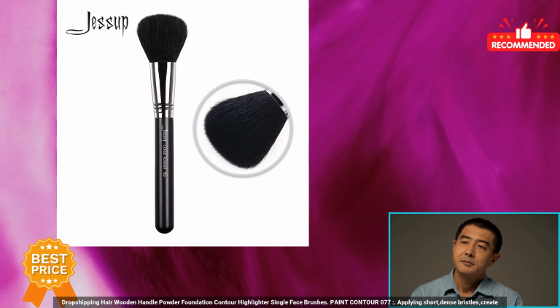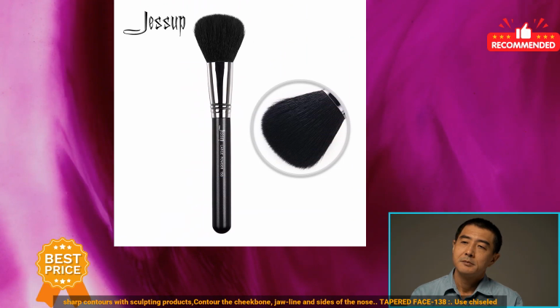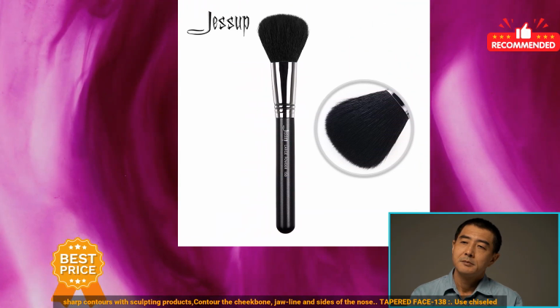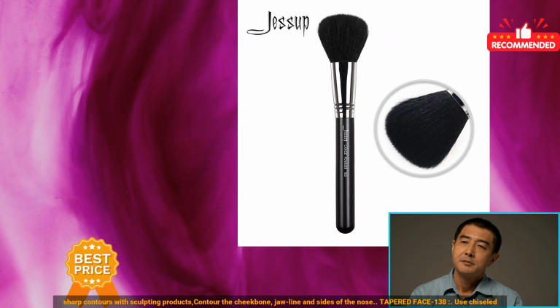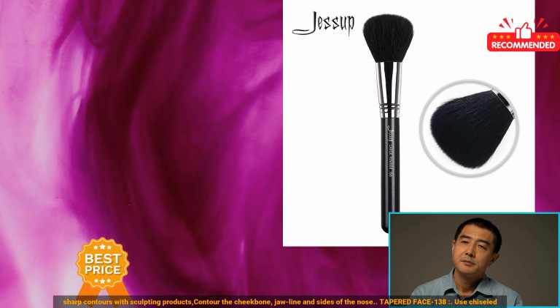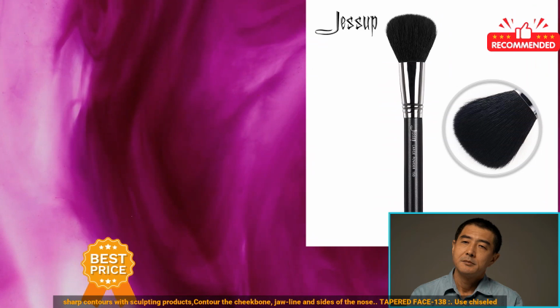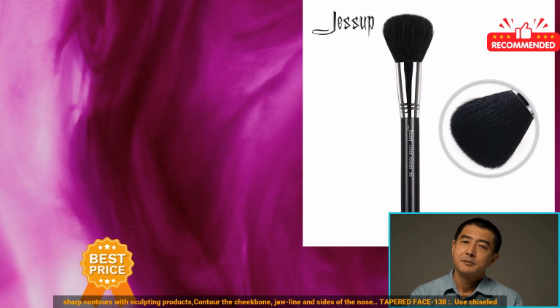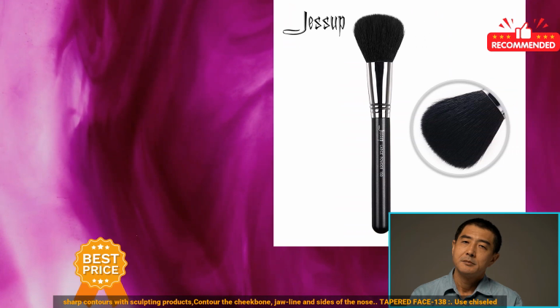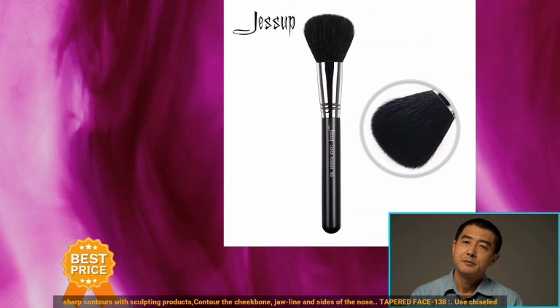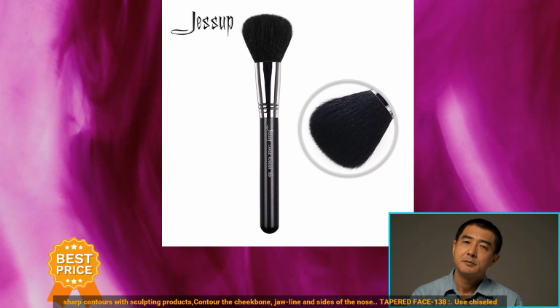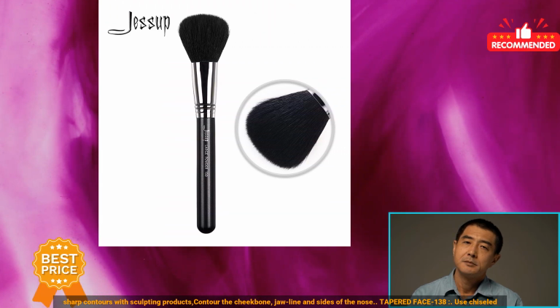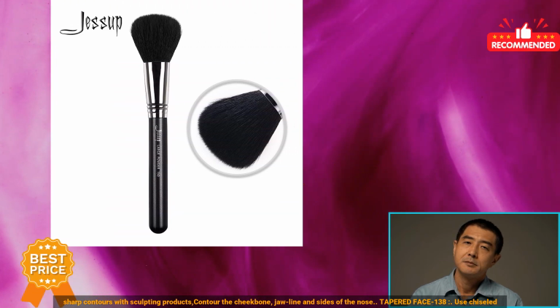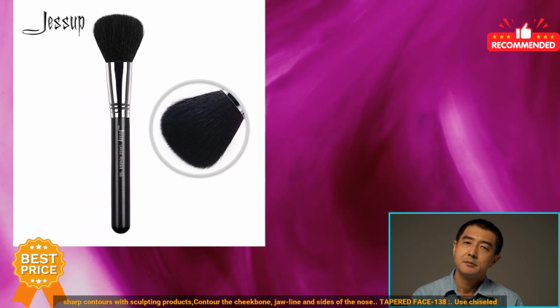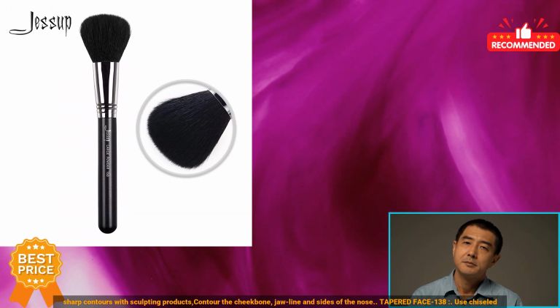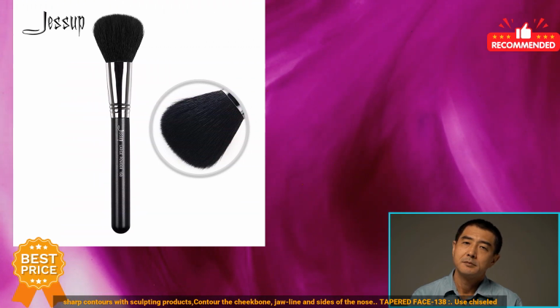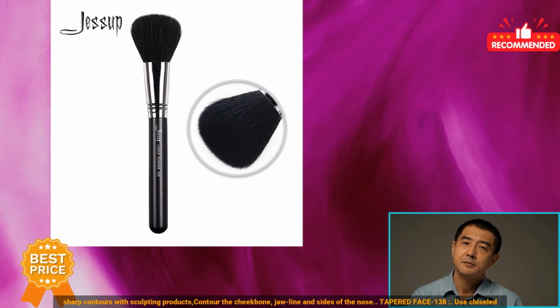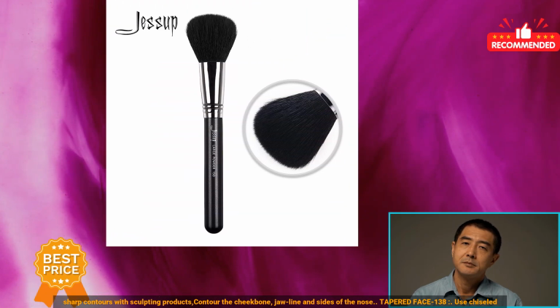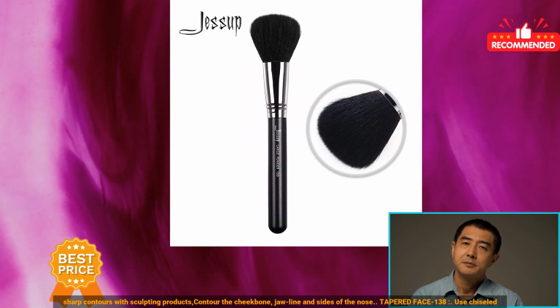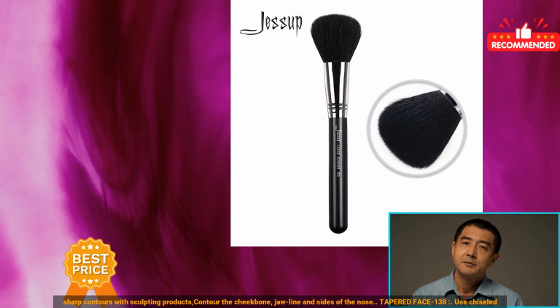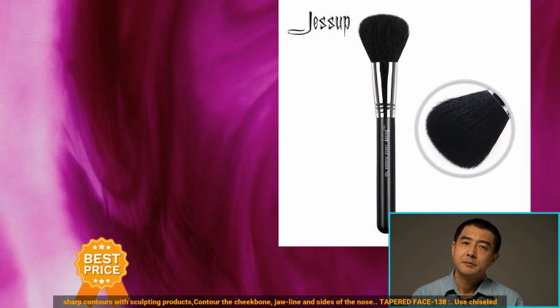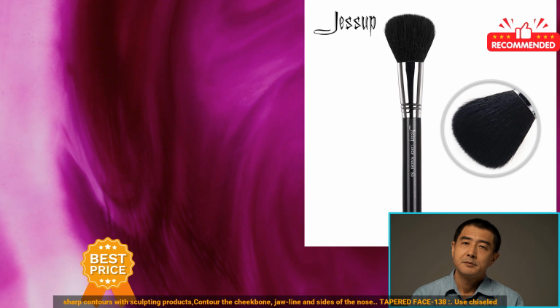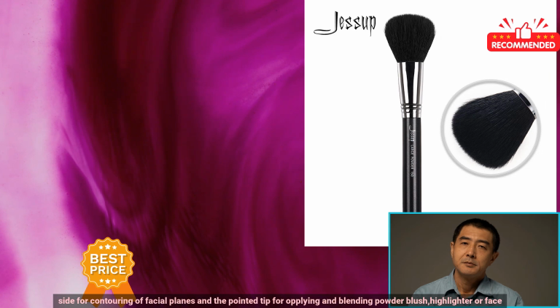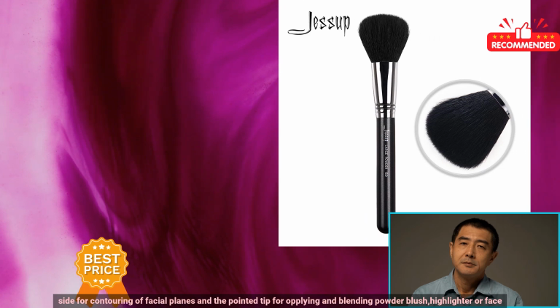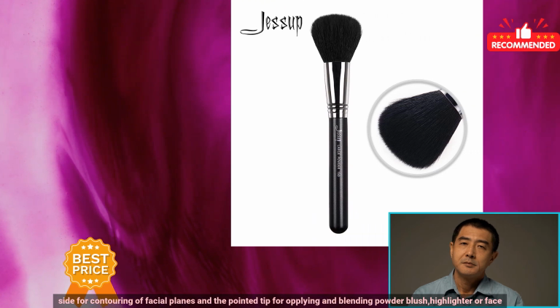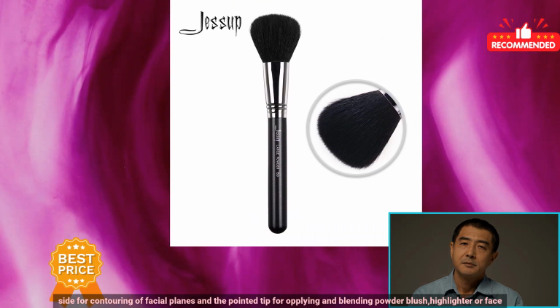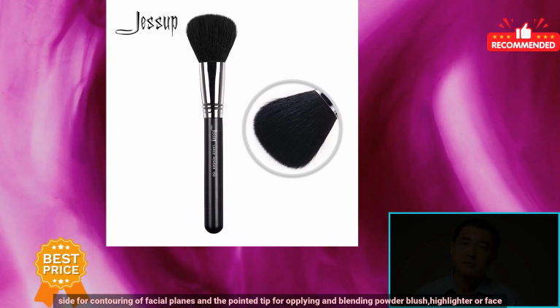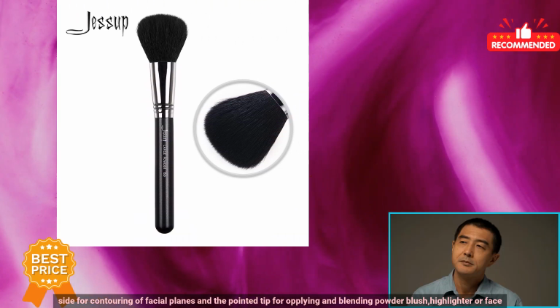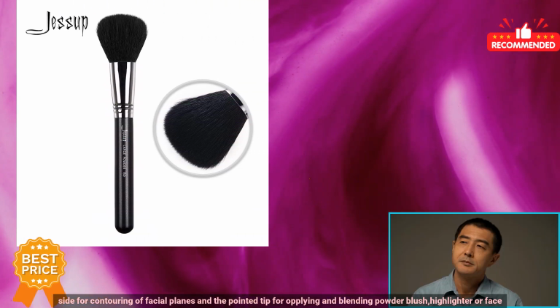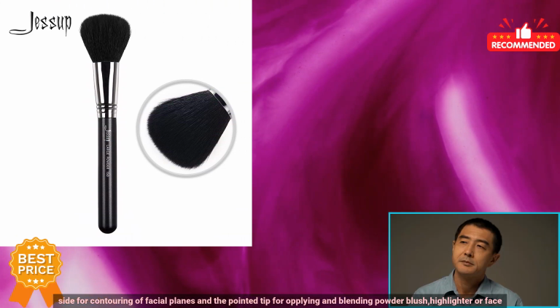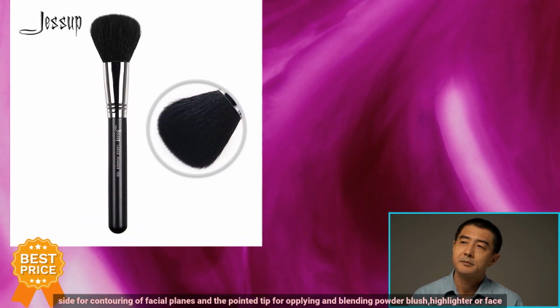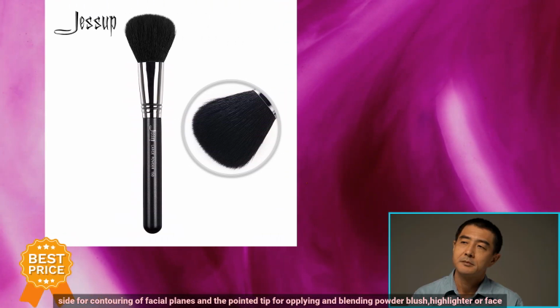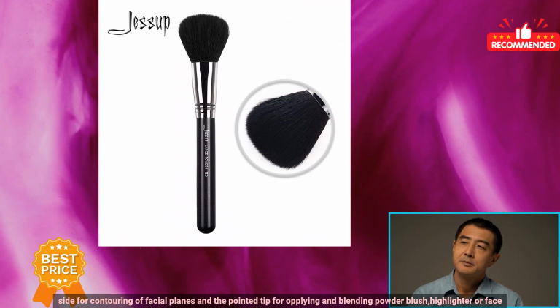Paint Contour 077. Applying short dense bristles create sharp contours with sculpting products. Contour the cheekbone, jawline, and sides of the nose.